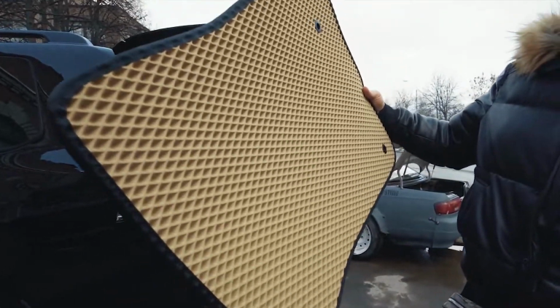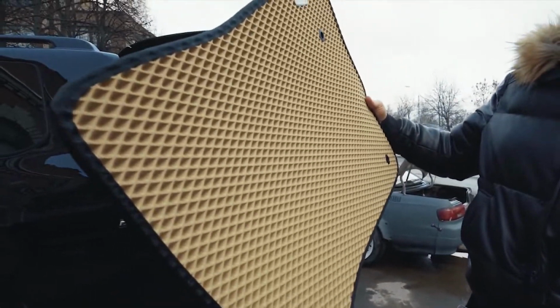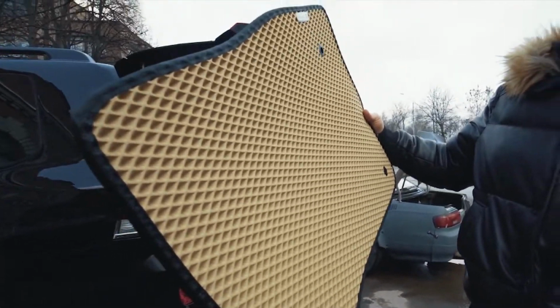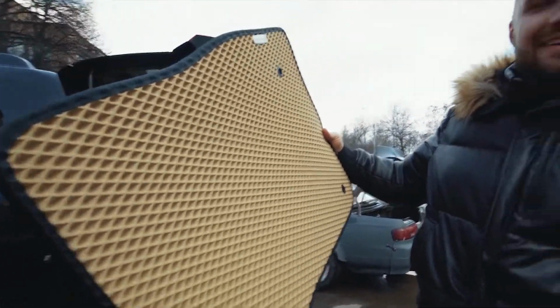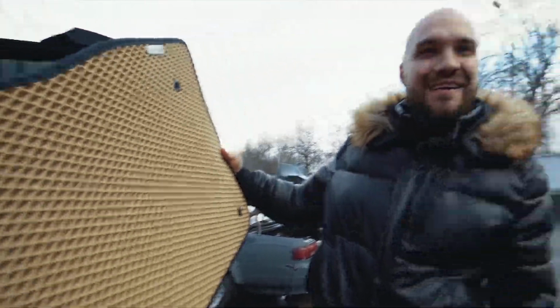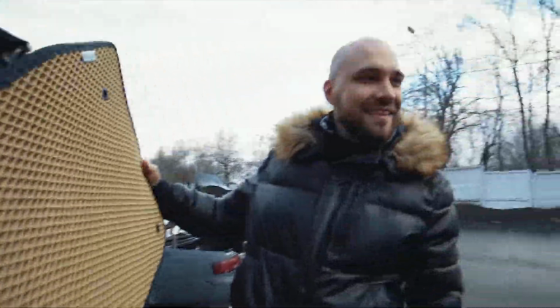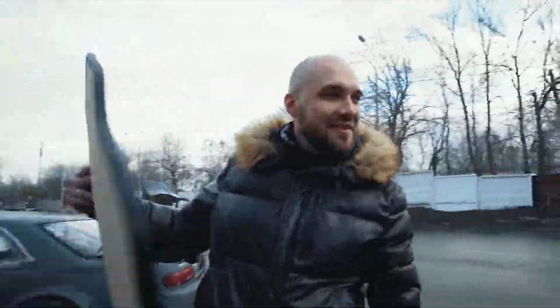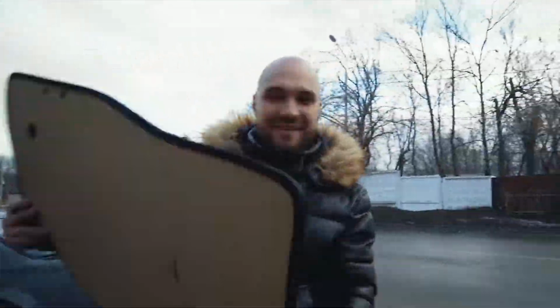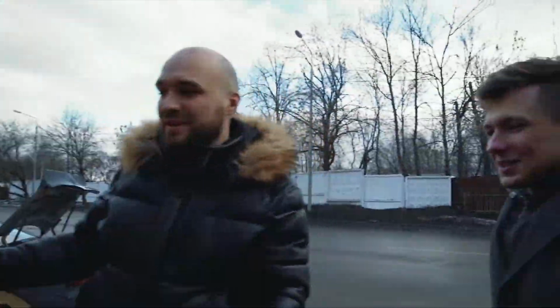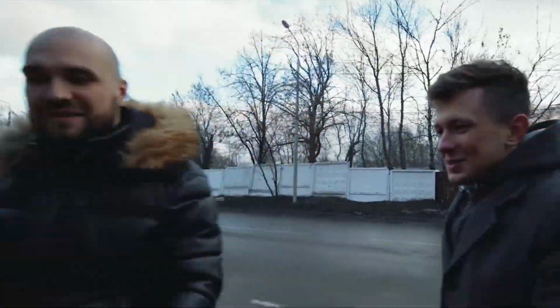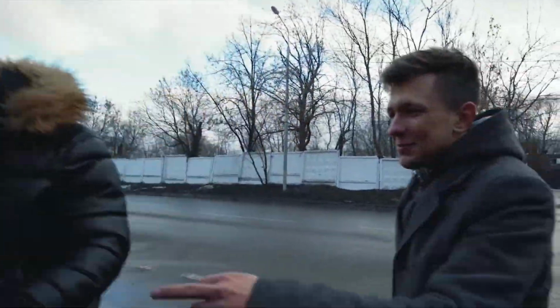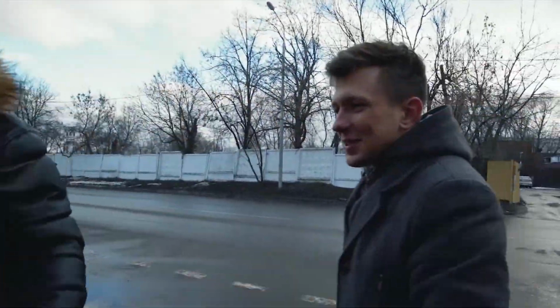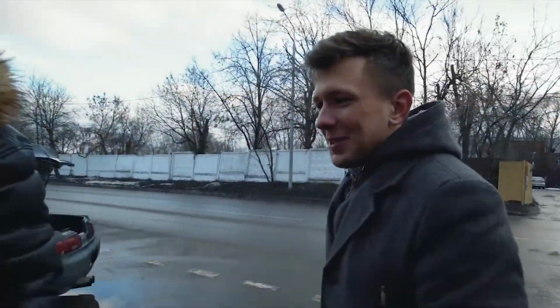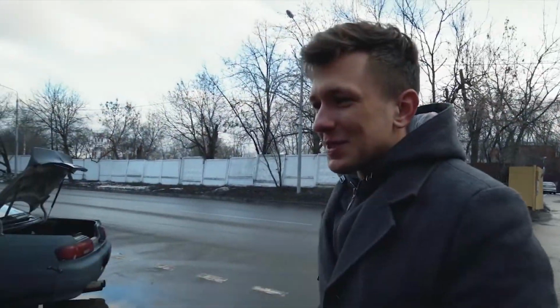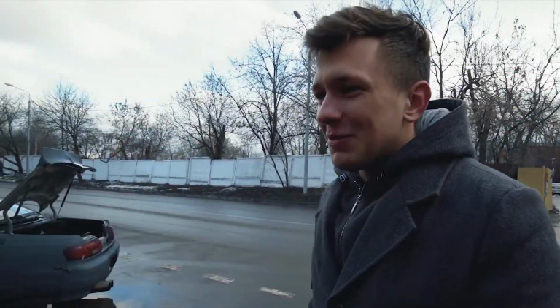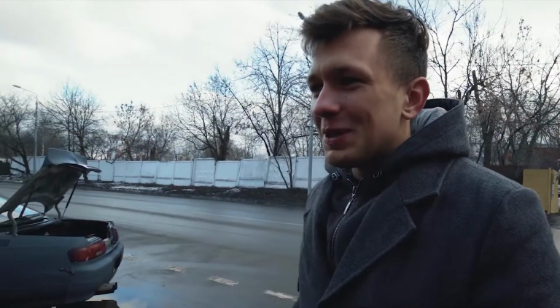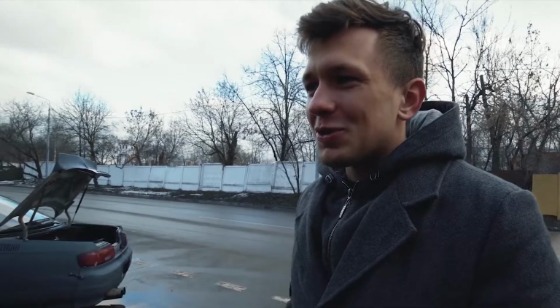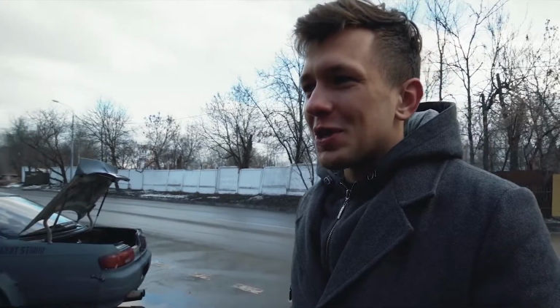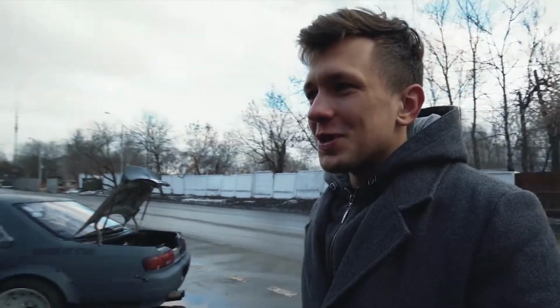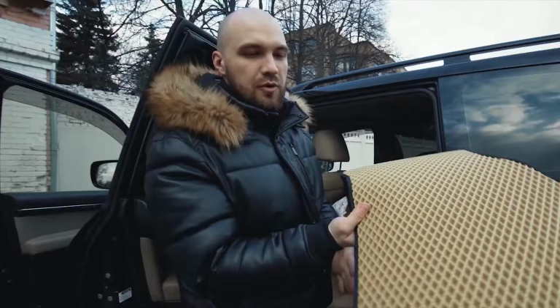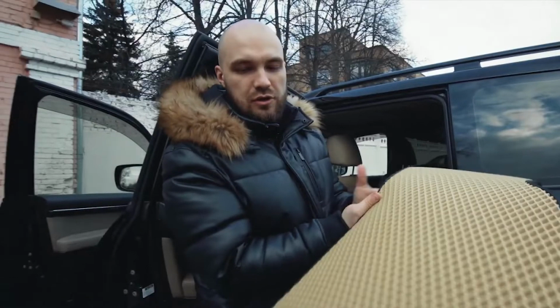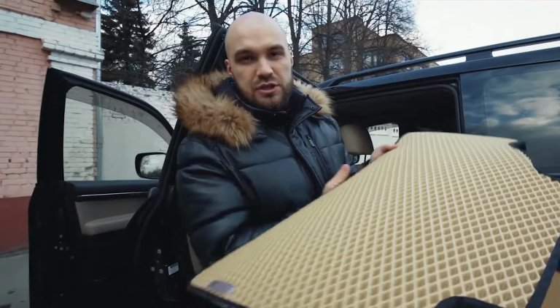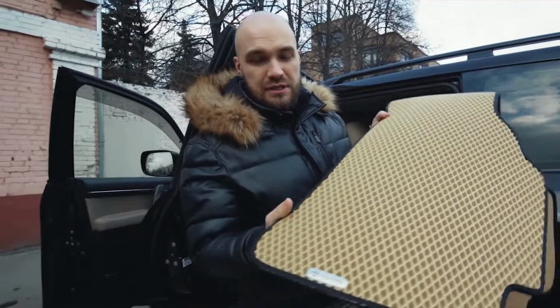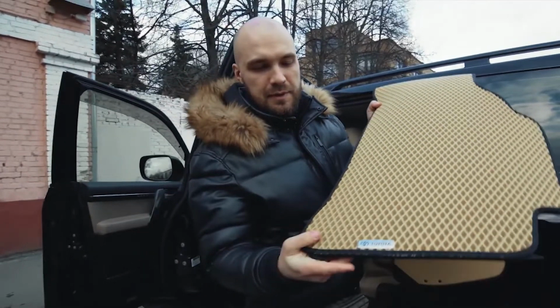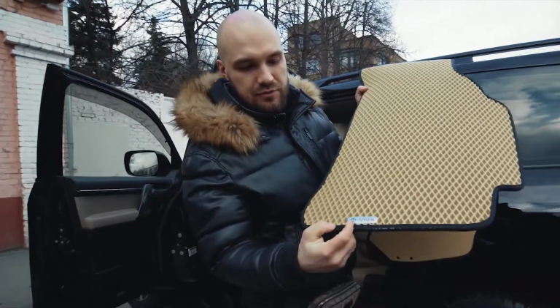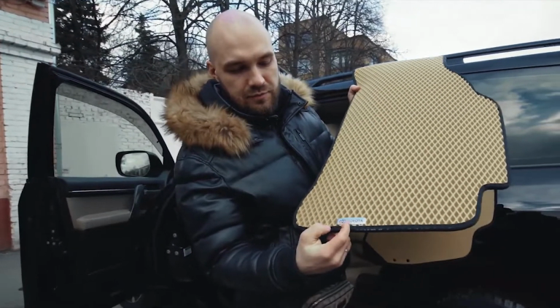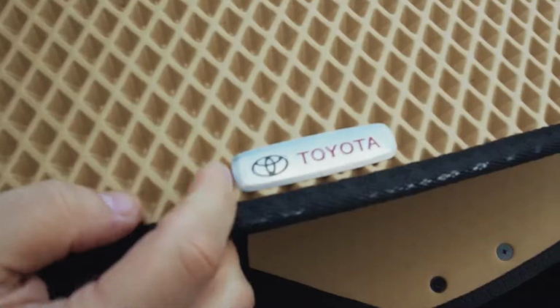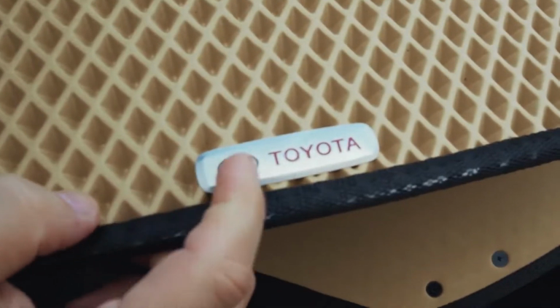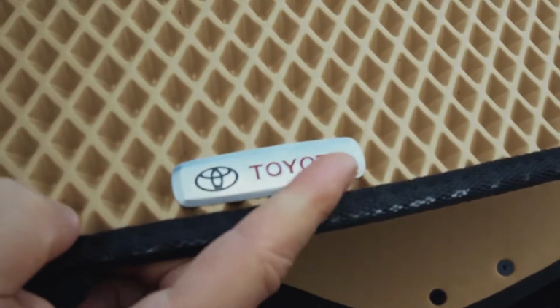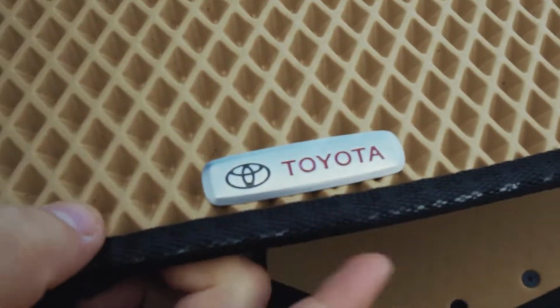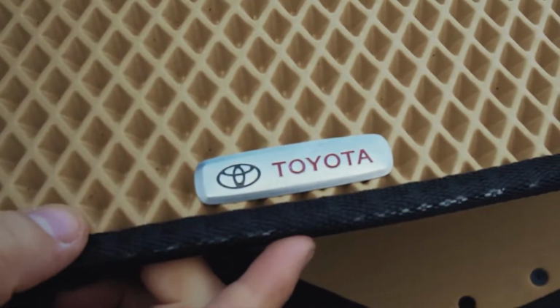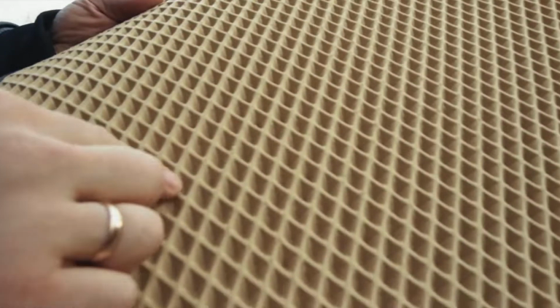I need those for my Mercedes. That's crazy. You can even put a logo like this one — Toyota.